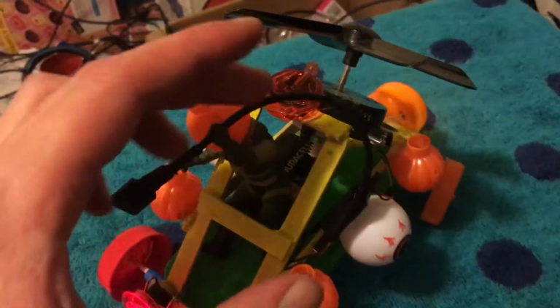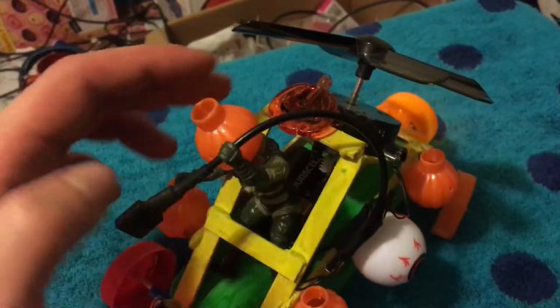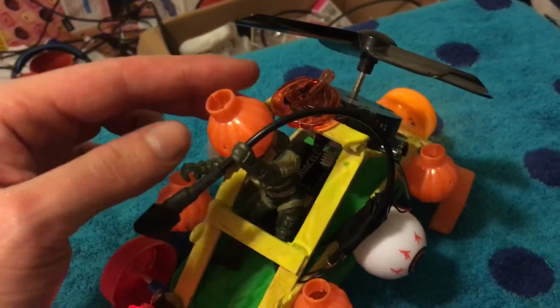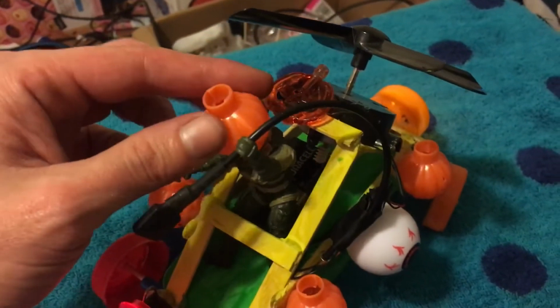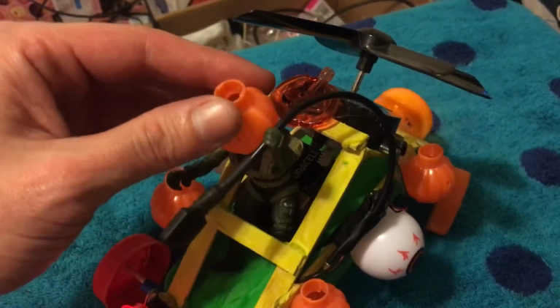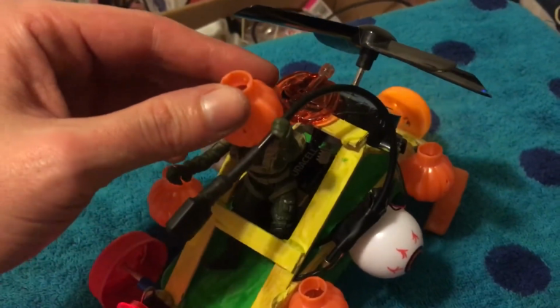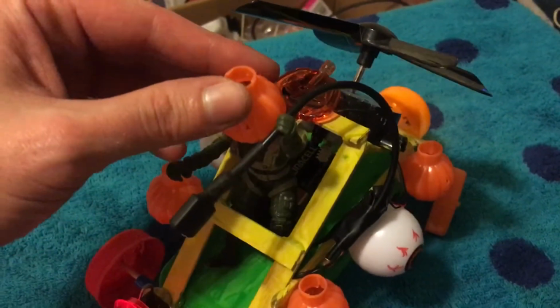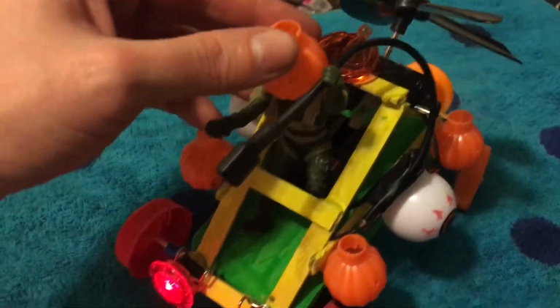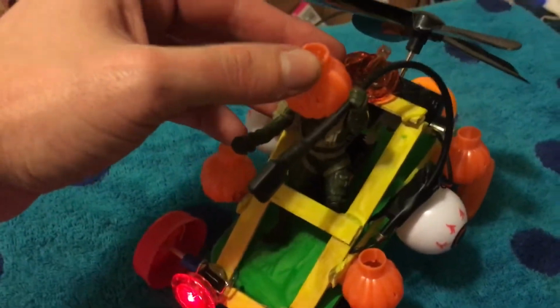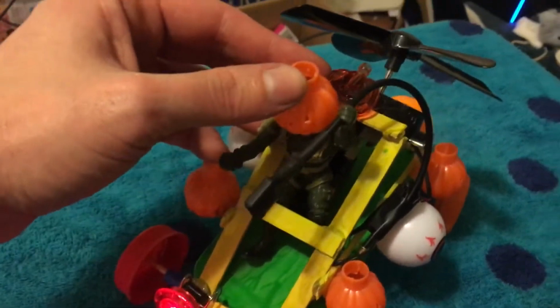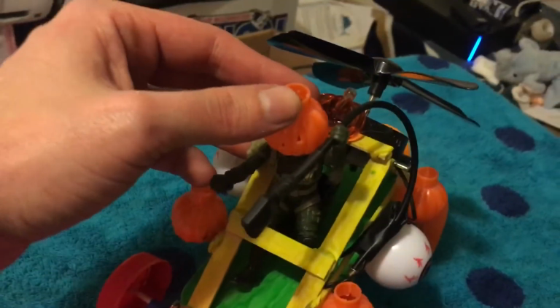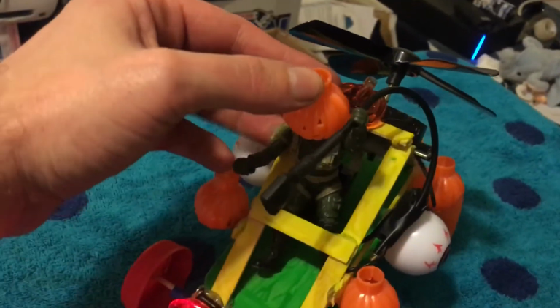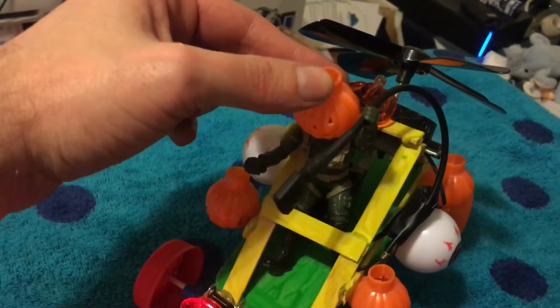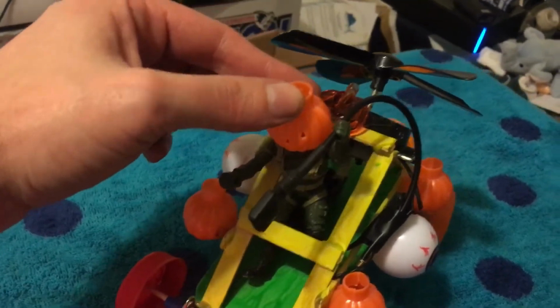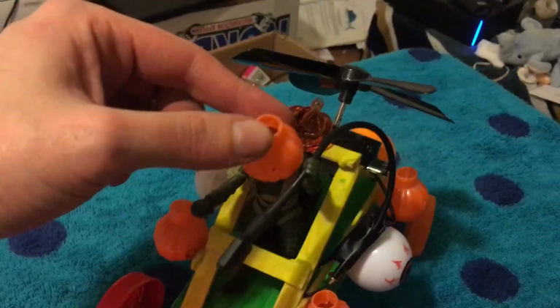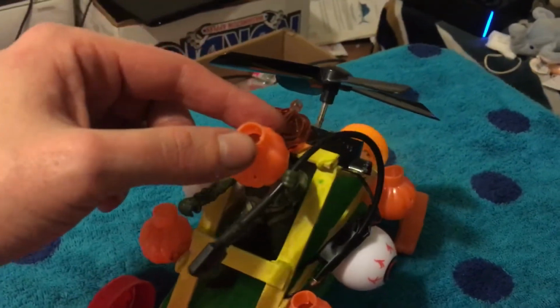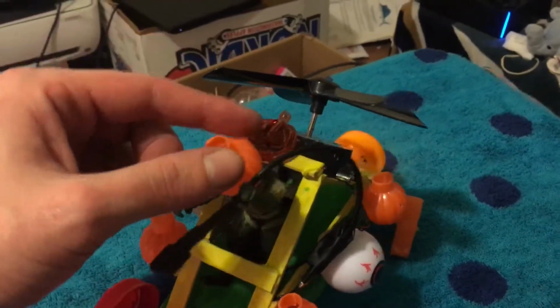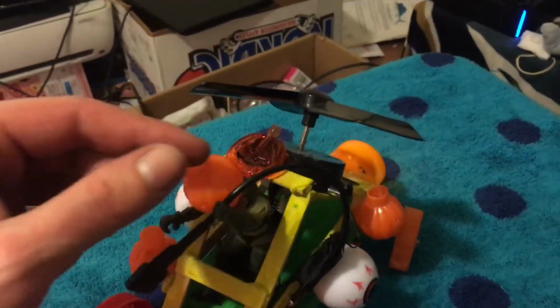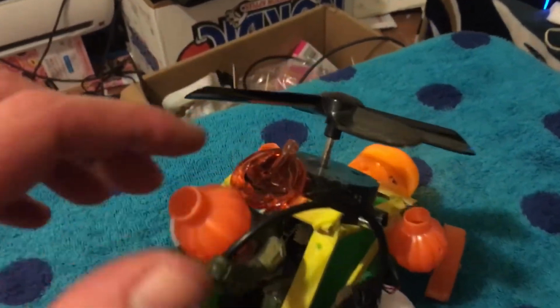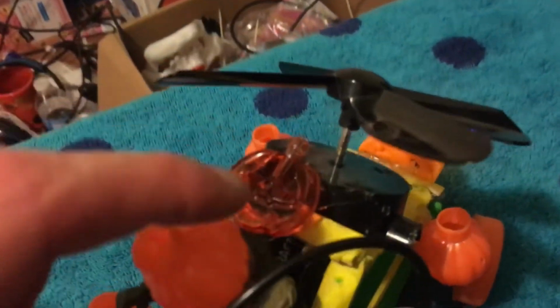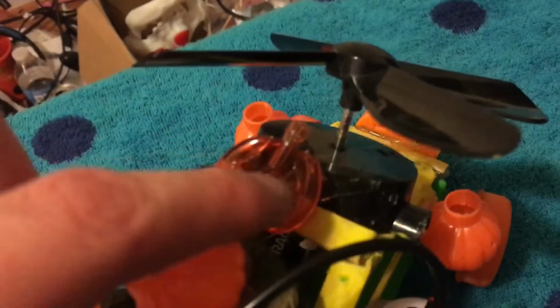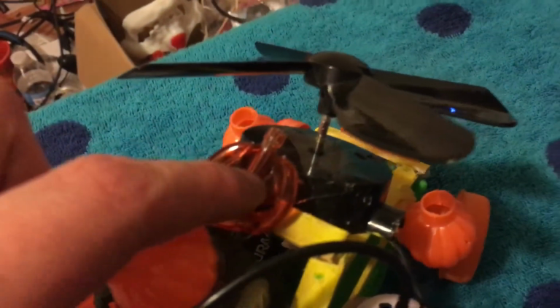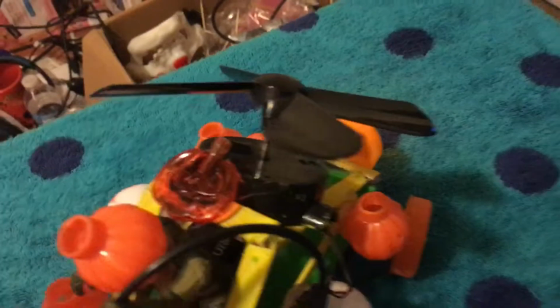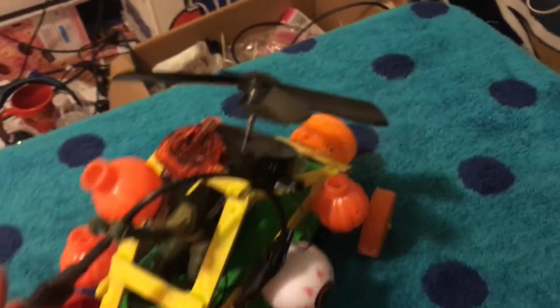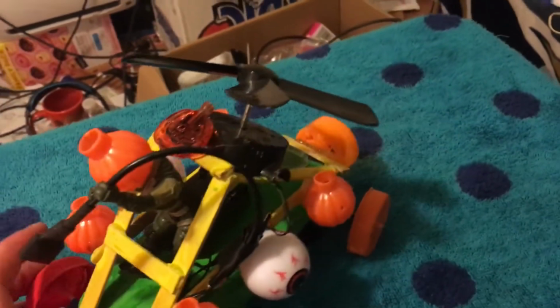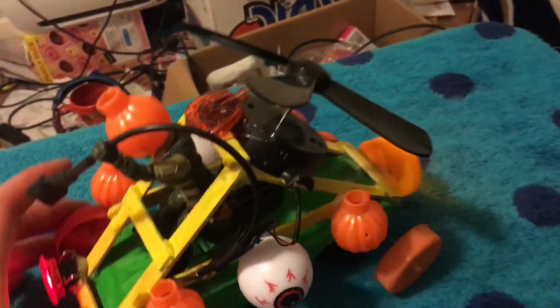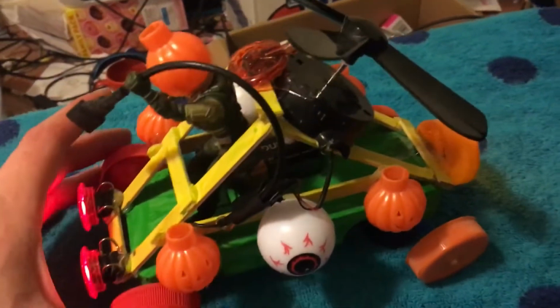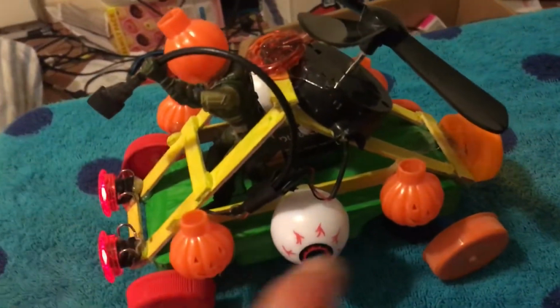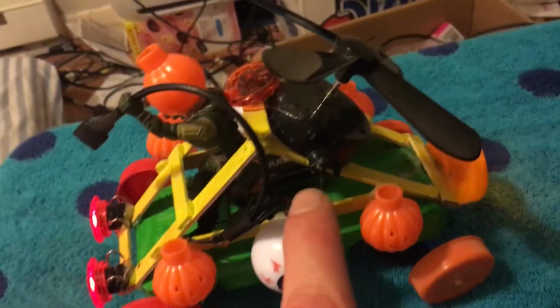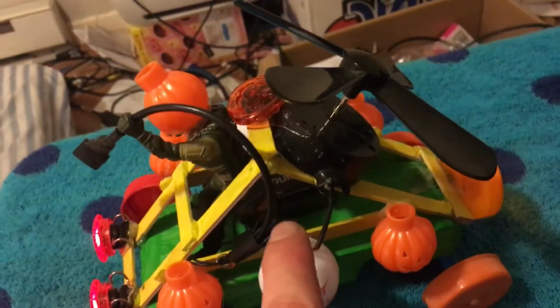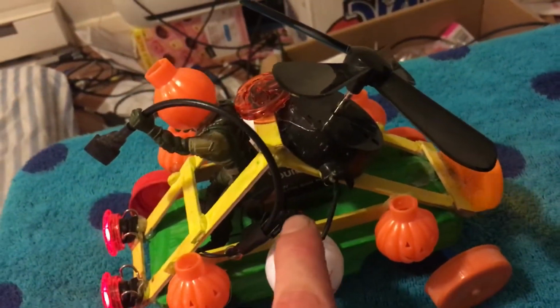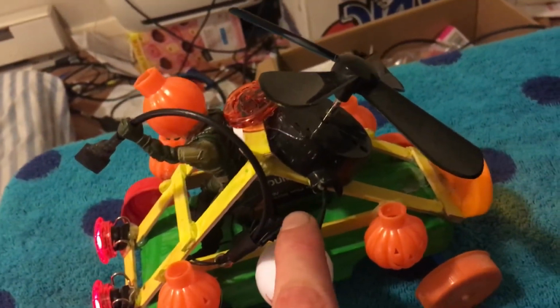This guy right here is like a knockoff of a GI Joe guy. I took his head off and glued a pumpkin on. I added another little pumpkin right here. It runs on nine volts — I just set the battery in there.